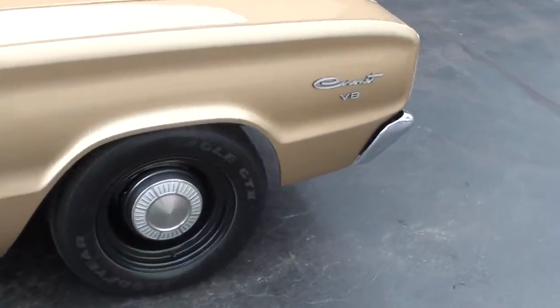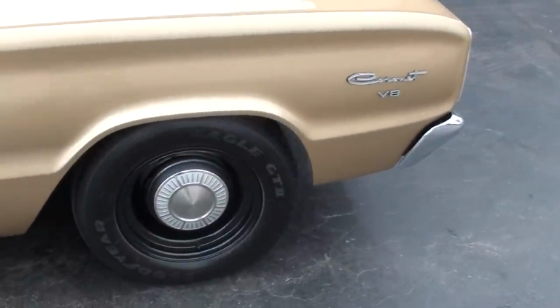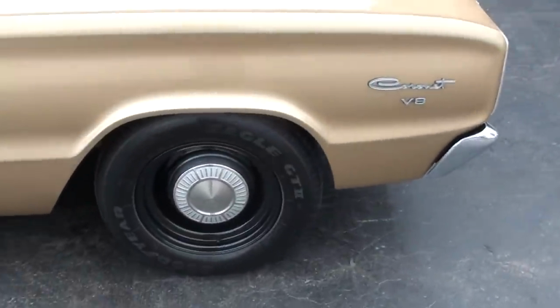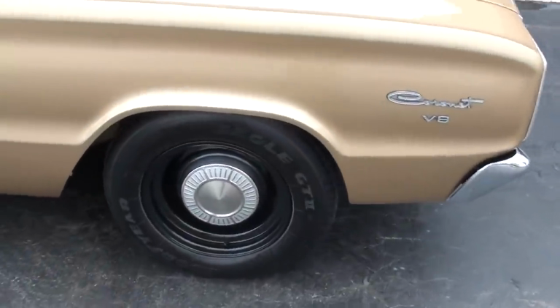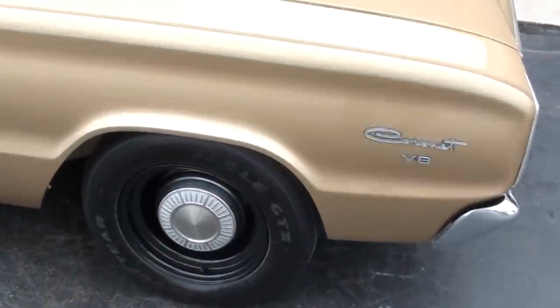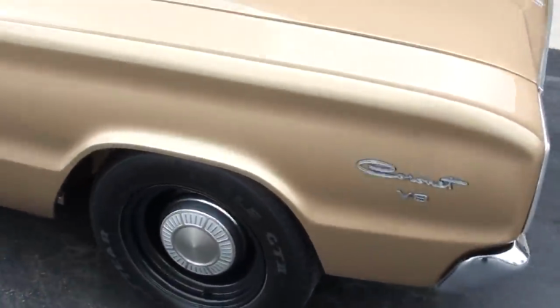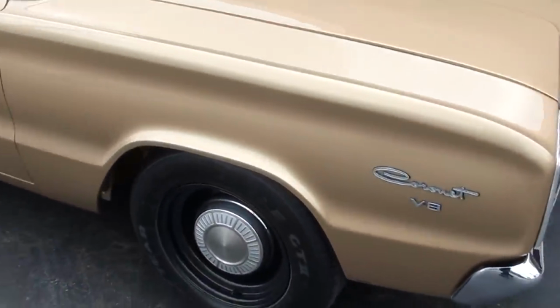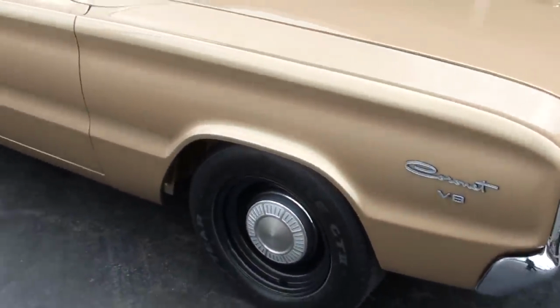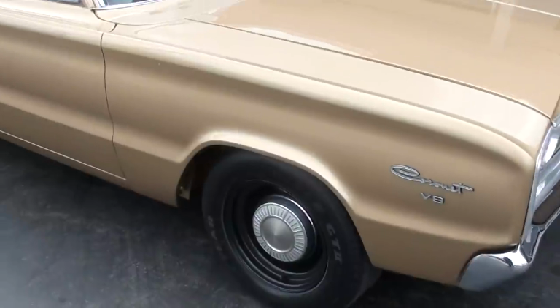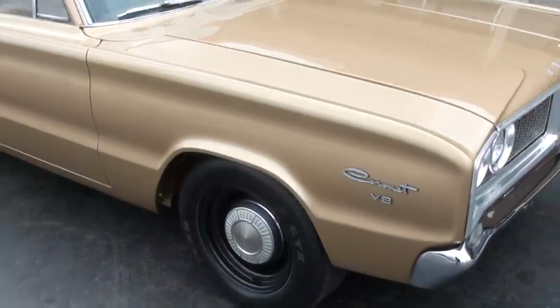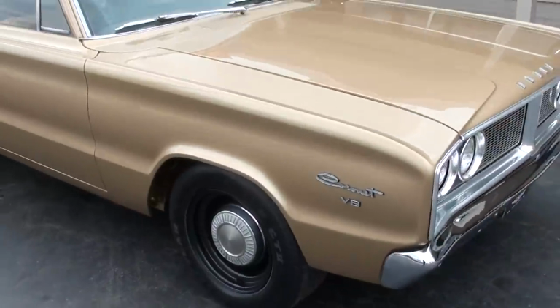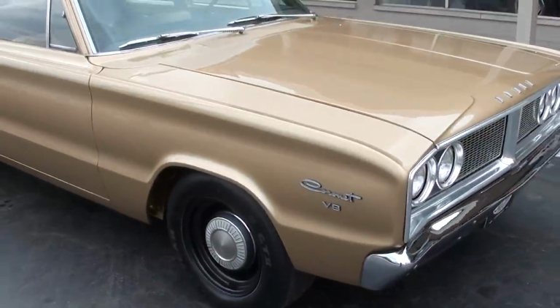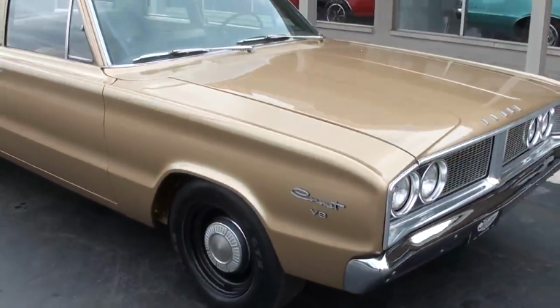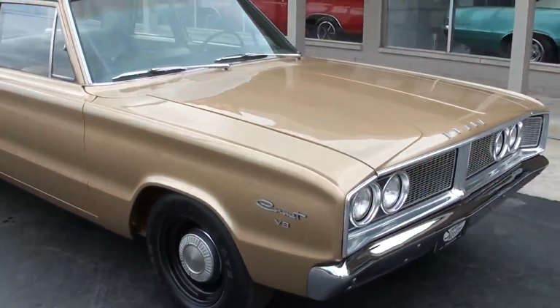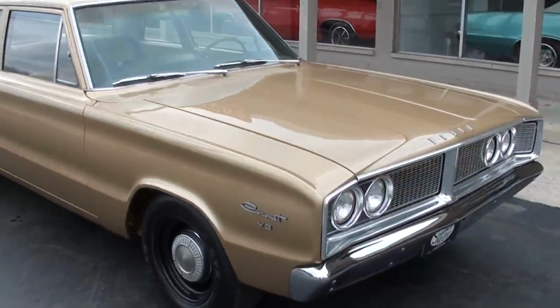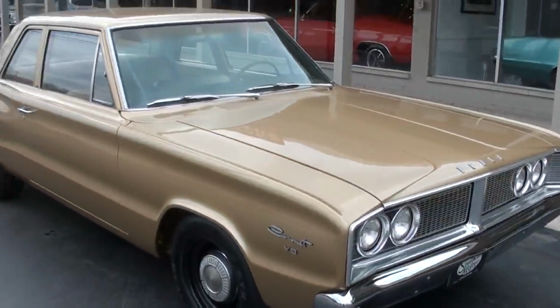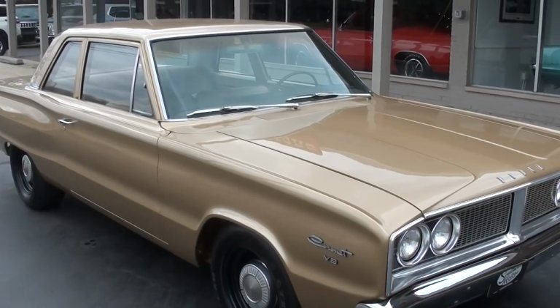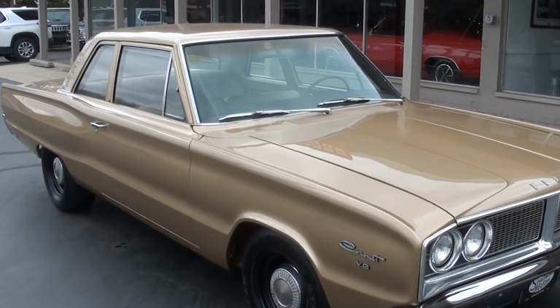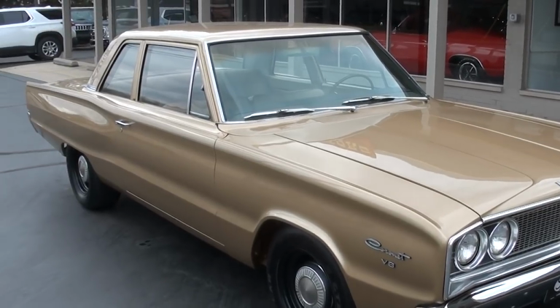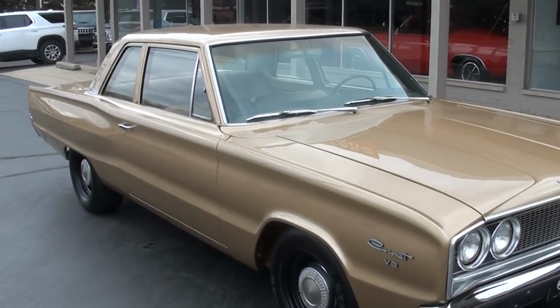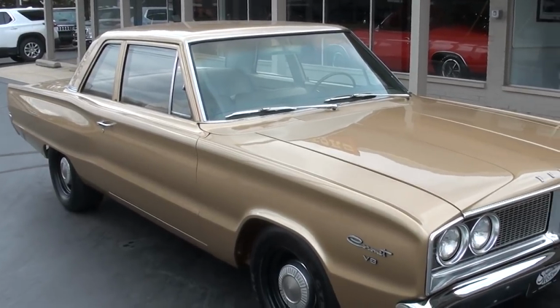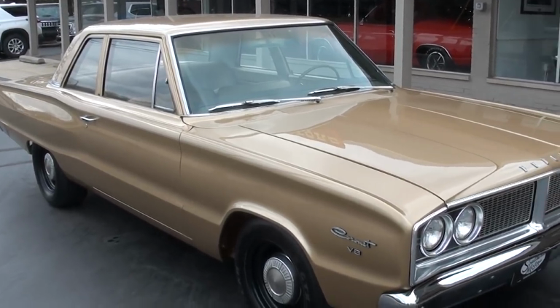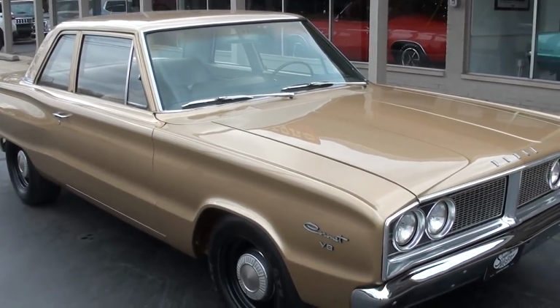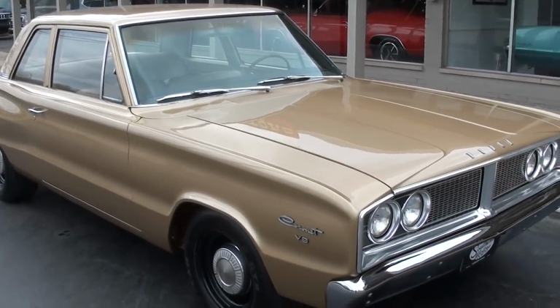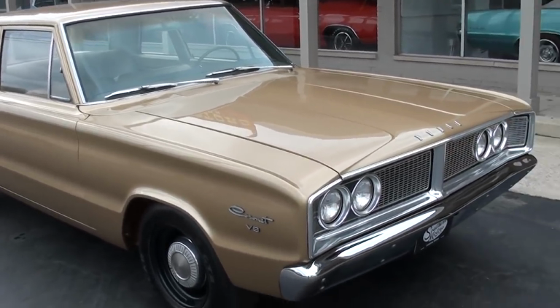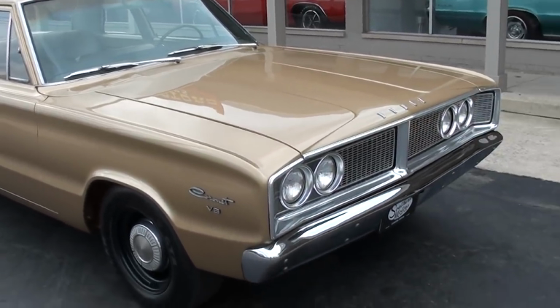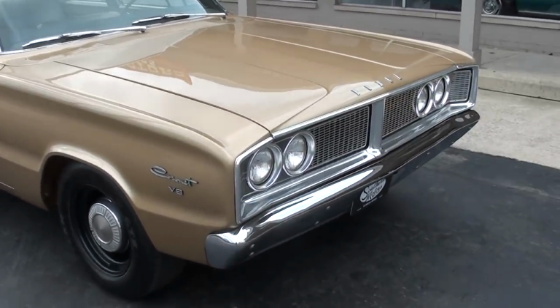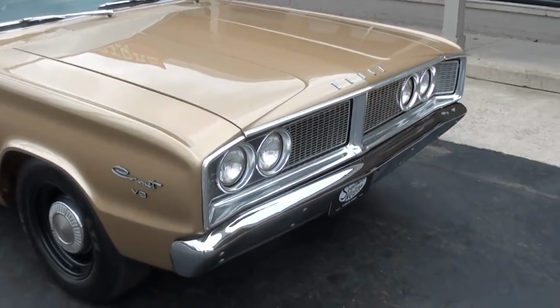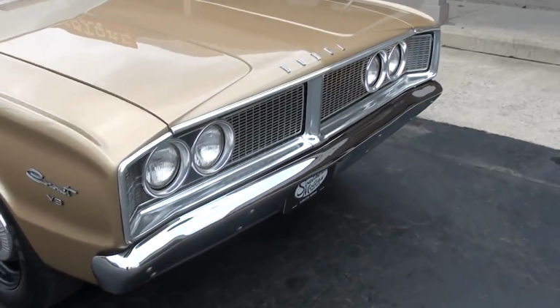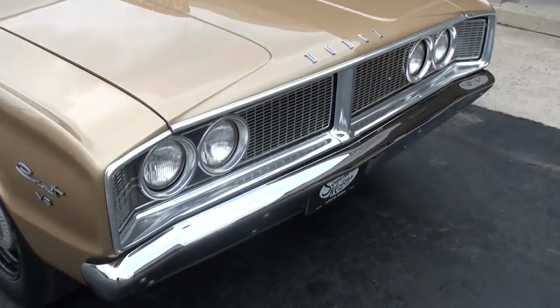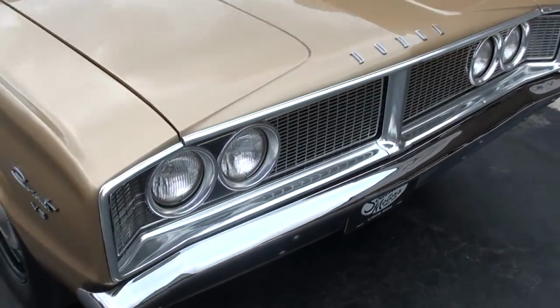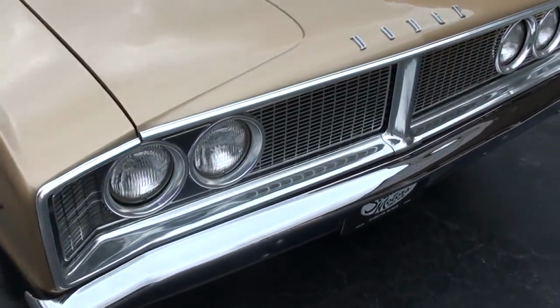Factory steel wheels. Those are NOS caps. Just a baby doll, a treat to drive. Good quality Mopar.